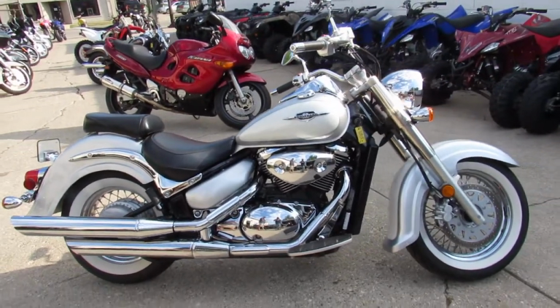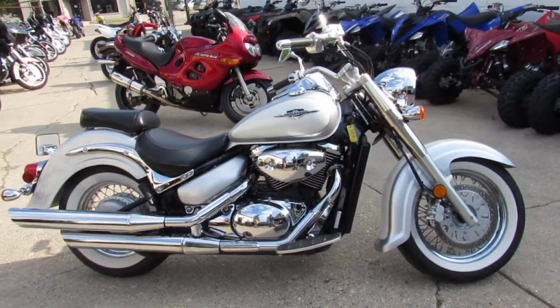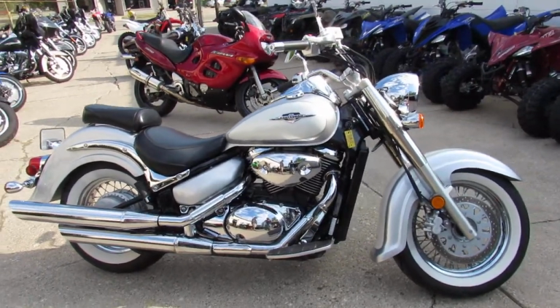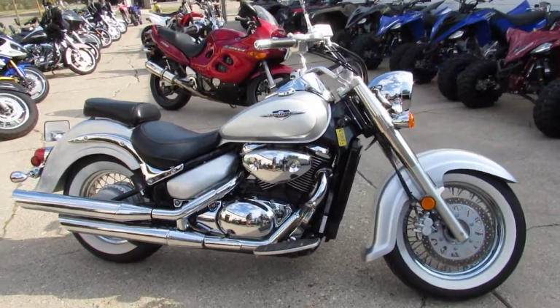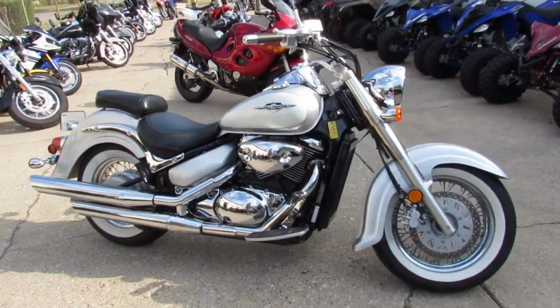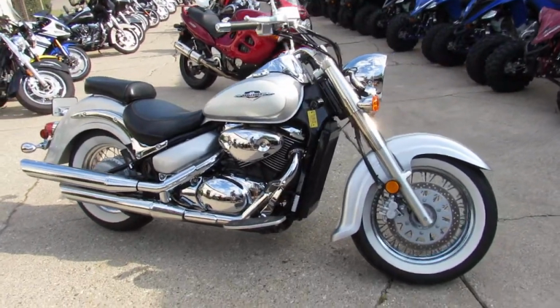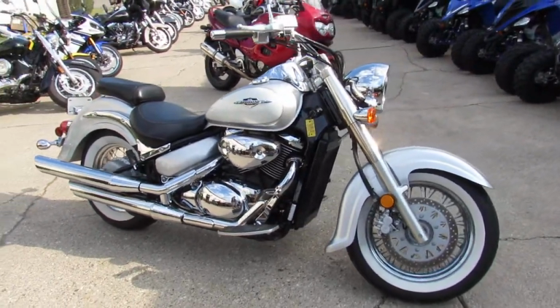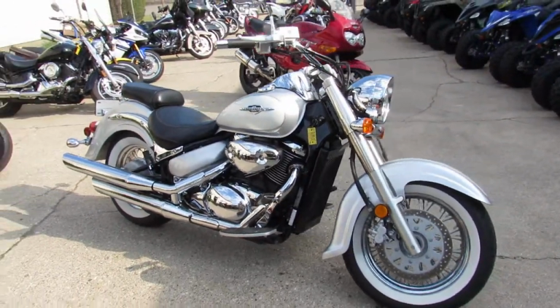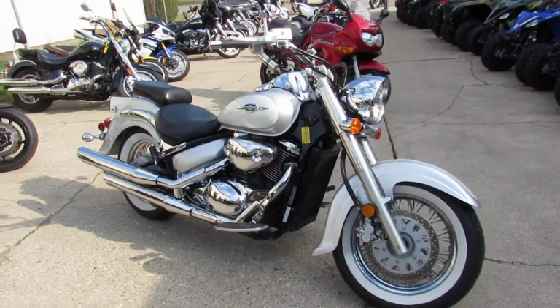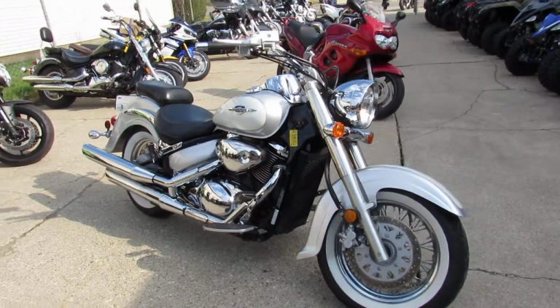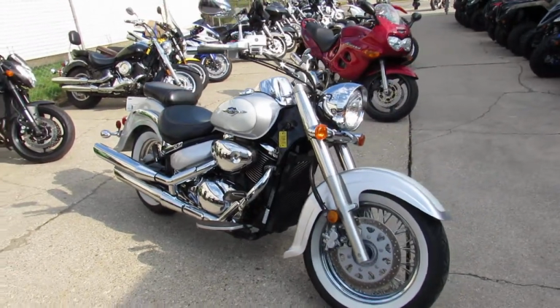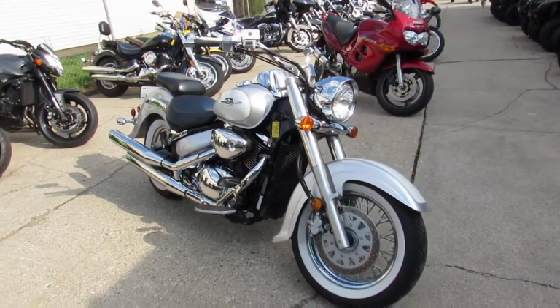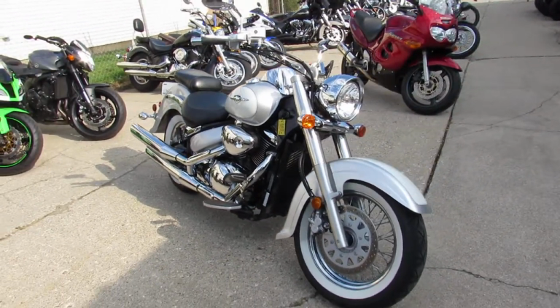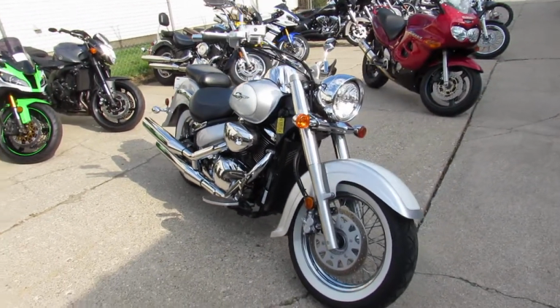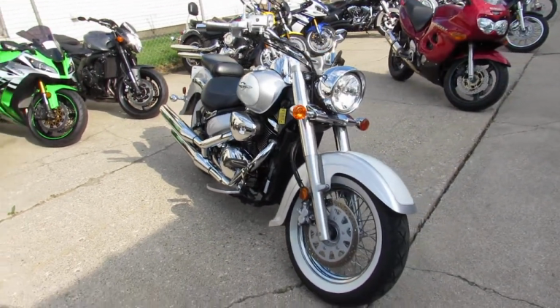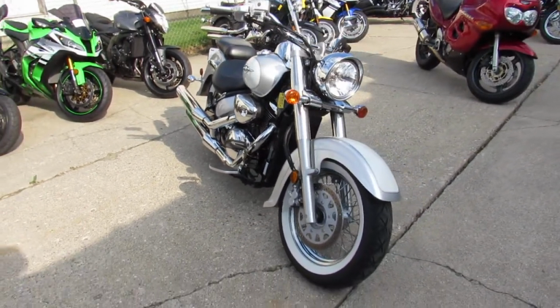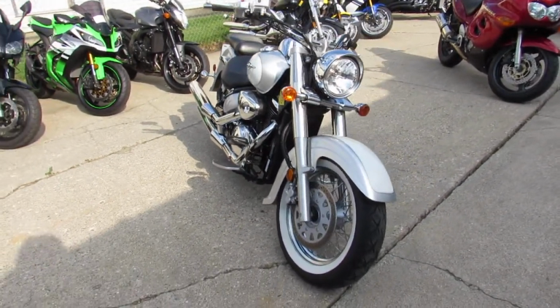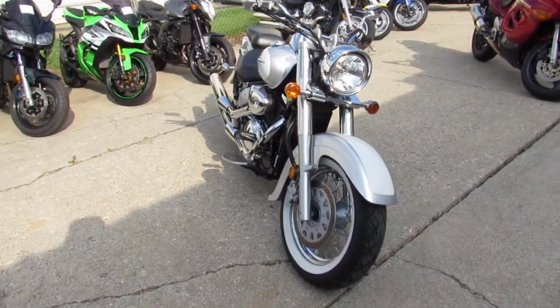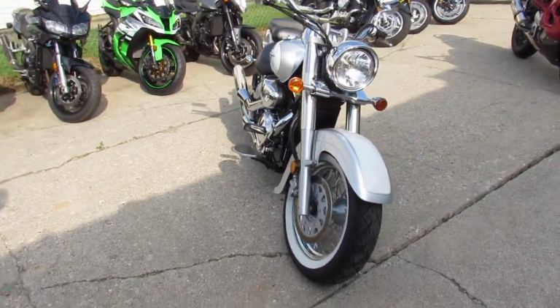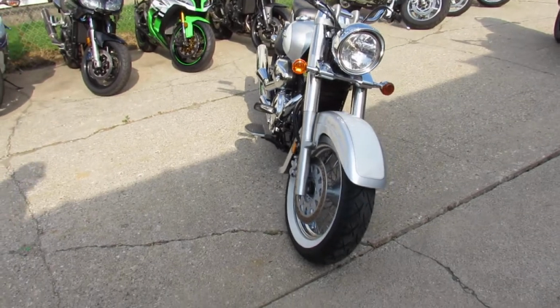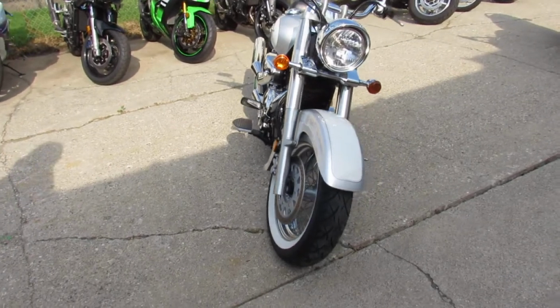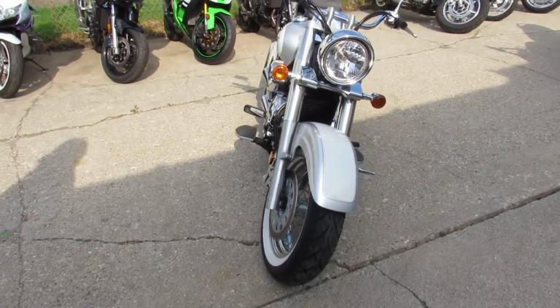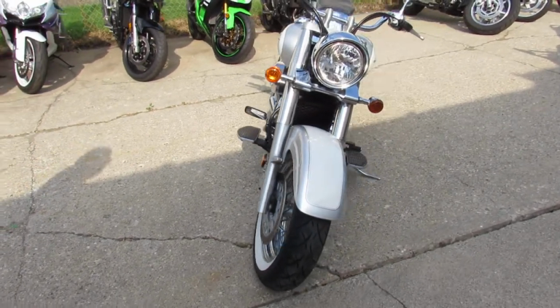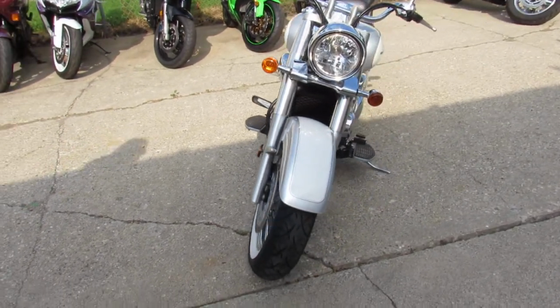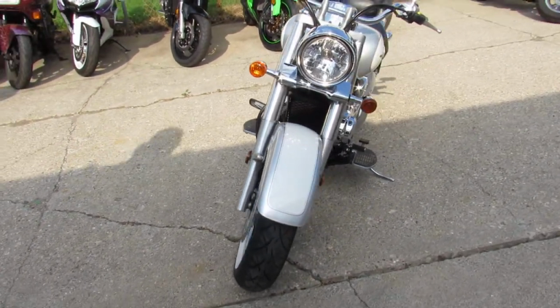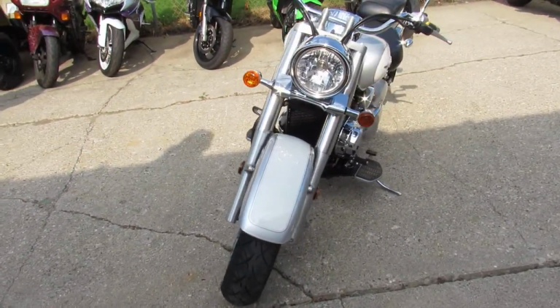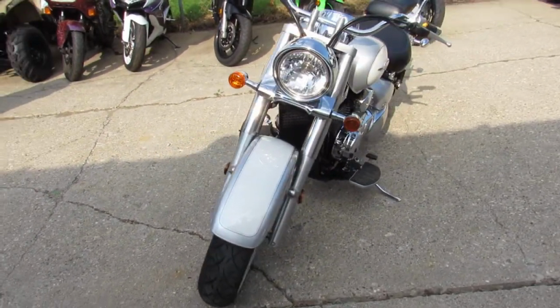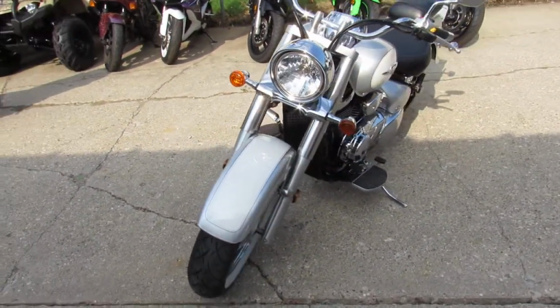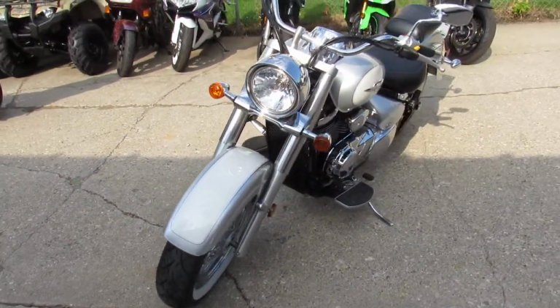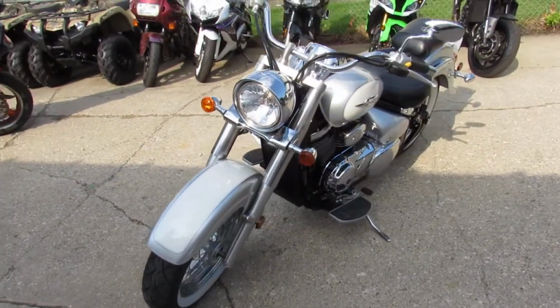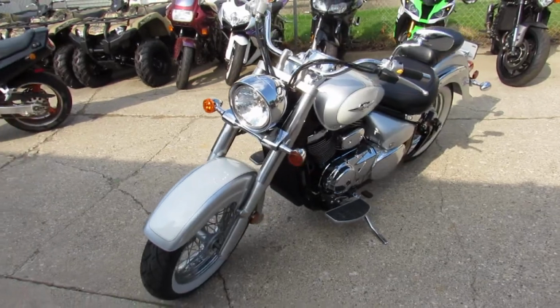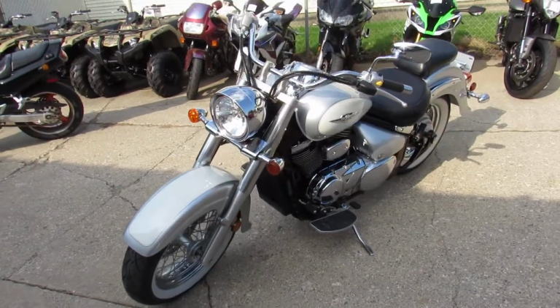We got financing programs. We can get you a payment on this thing for right around $100 a month. We got a layaway program and we have financing. We have a delivery service, so we can deliver this from our store to your door.